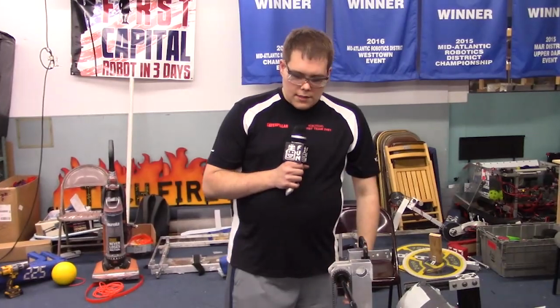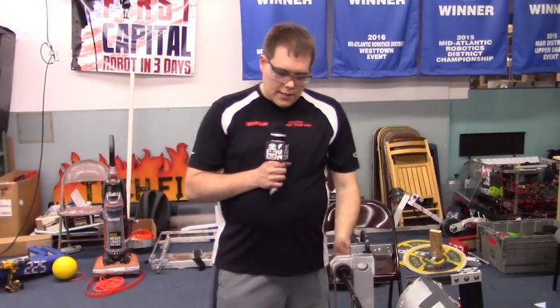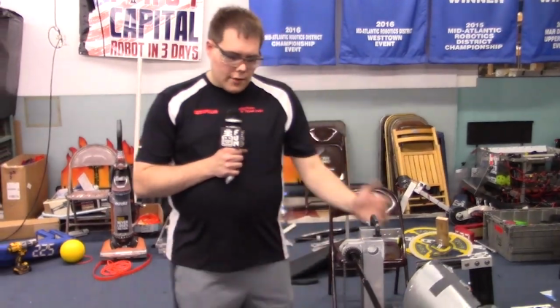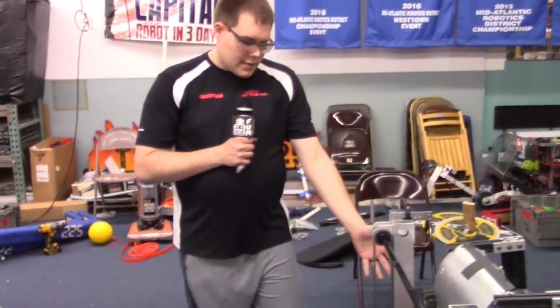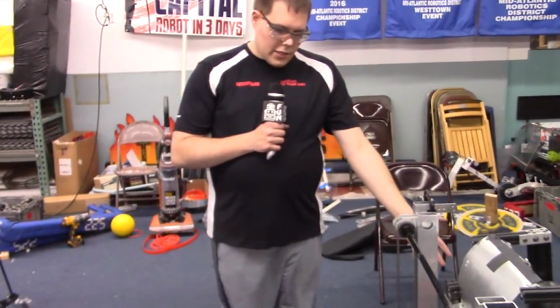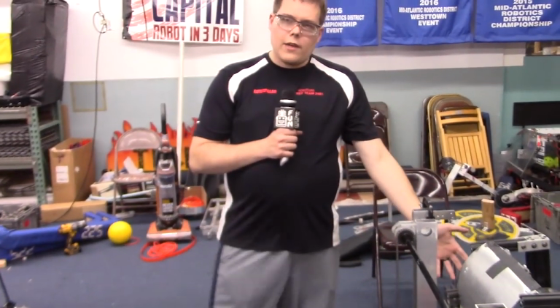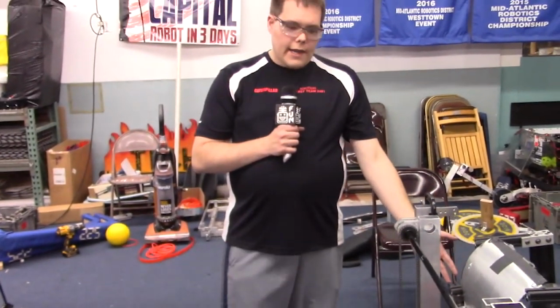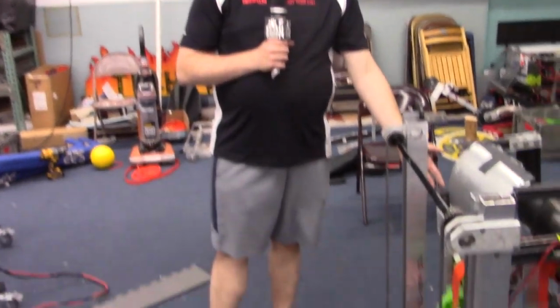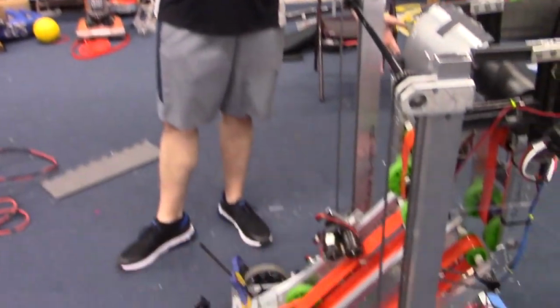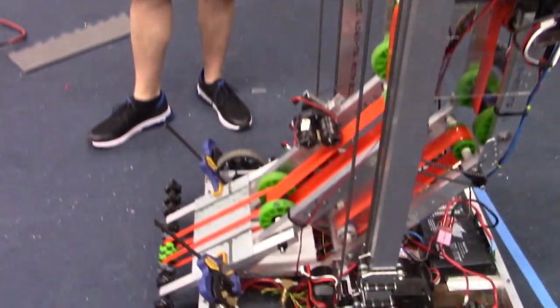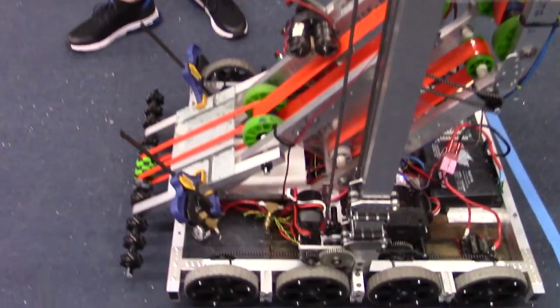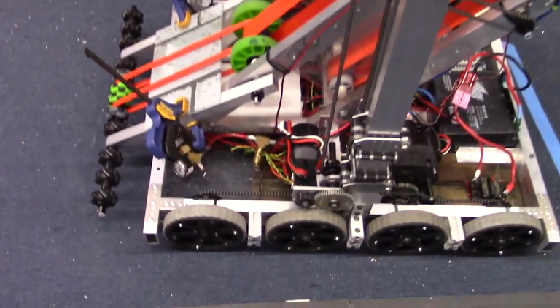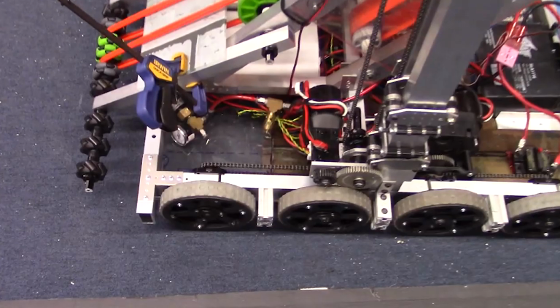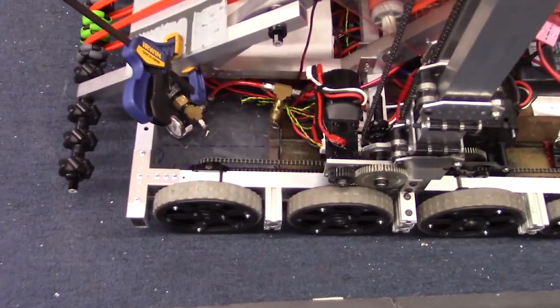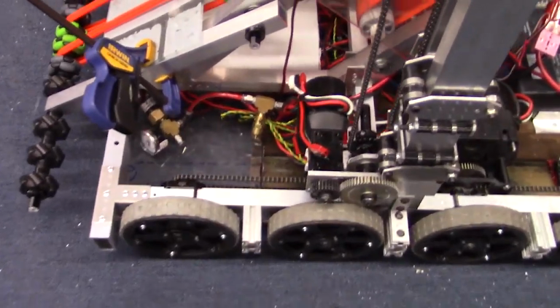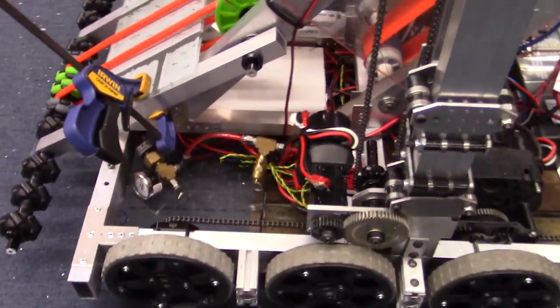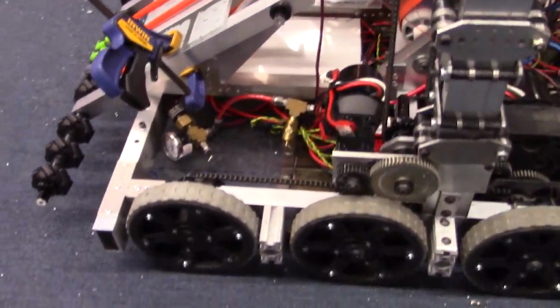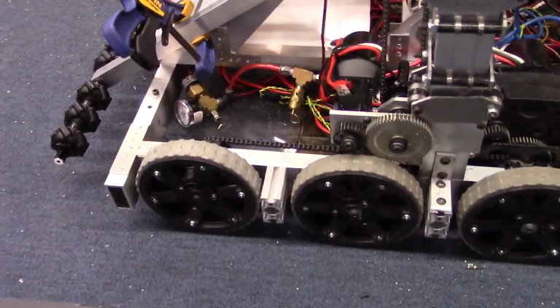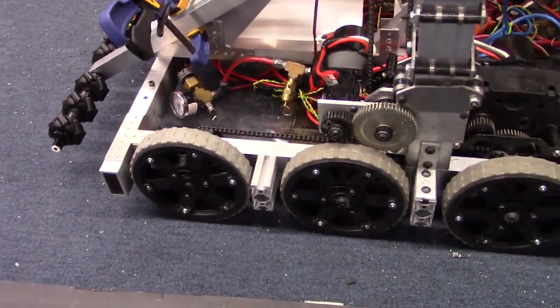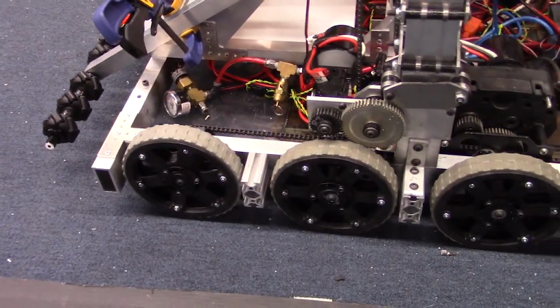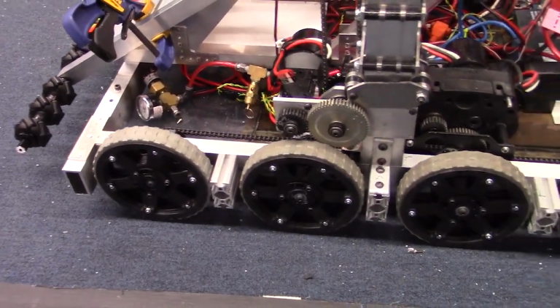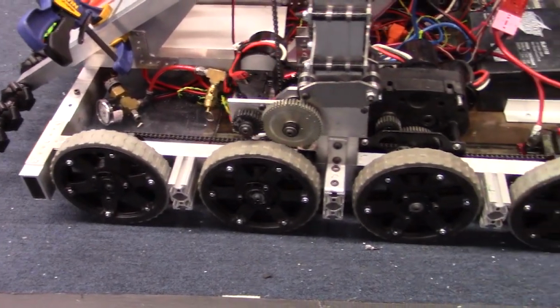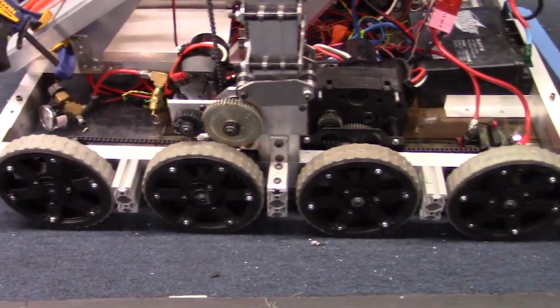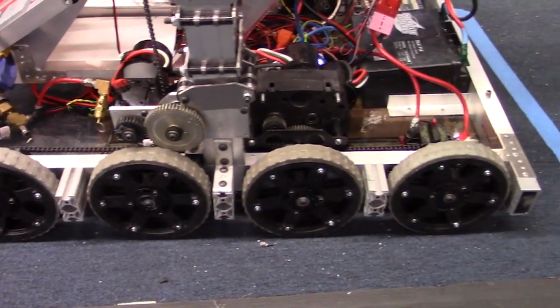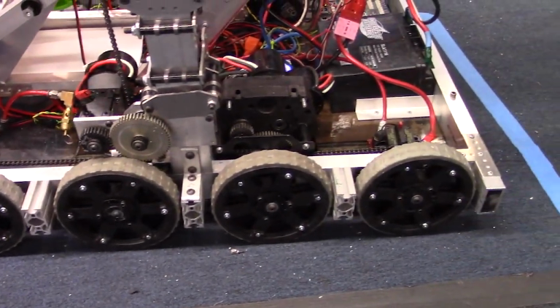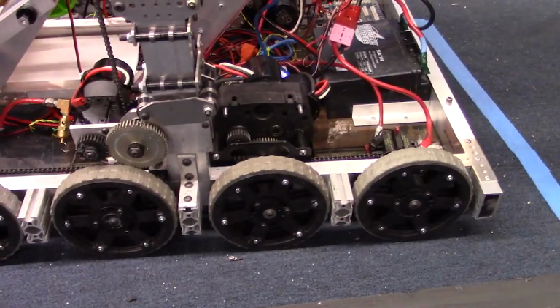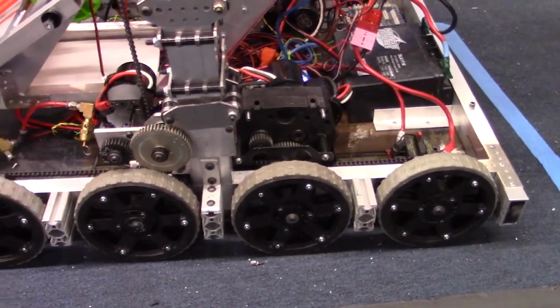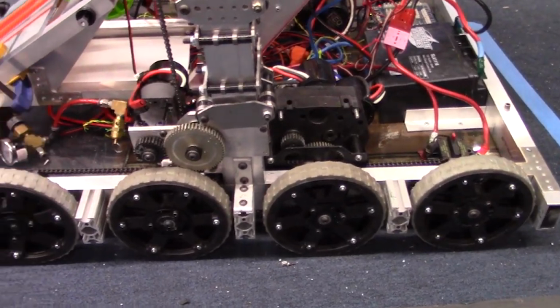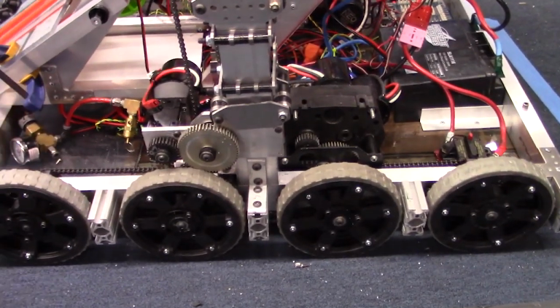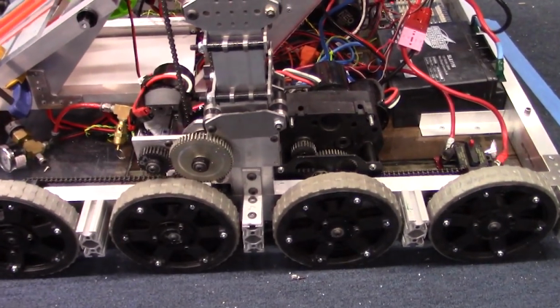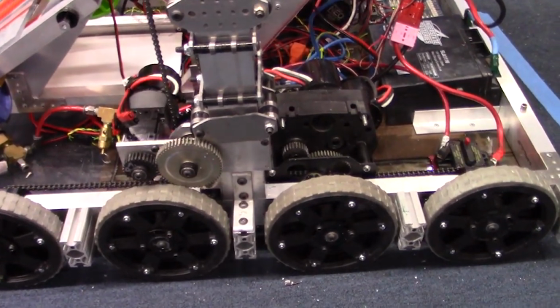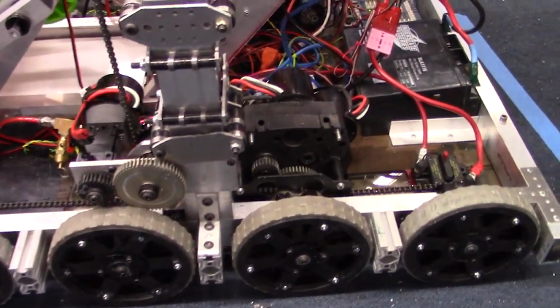You can see our drivetrain is complete. We've got eight wheel drive down here at the bottom. There are six inch wheels with three of the REV Neo motors per side through some ball shifter transmissions.